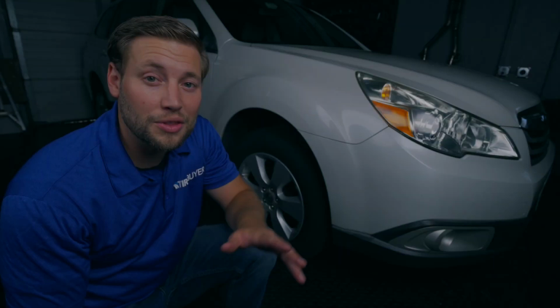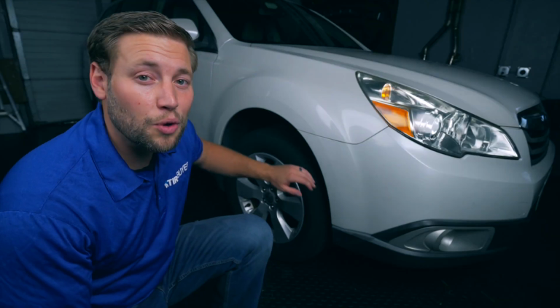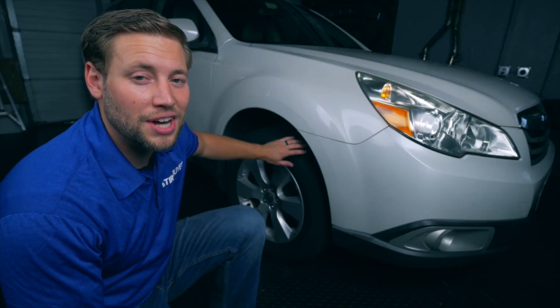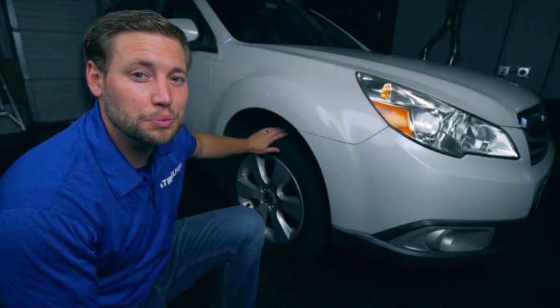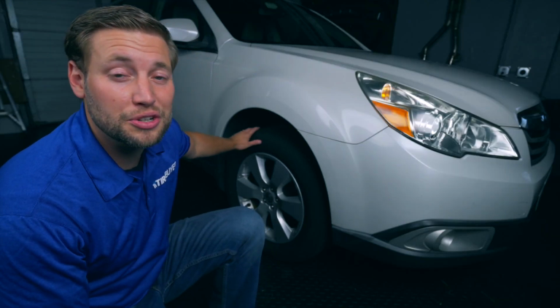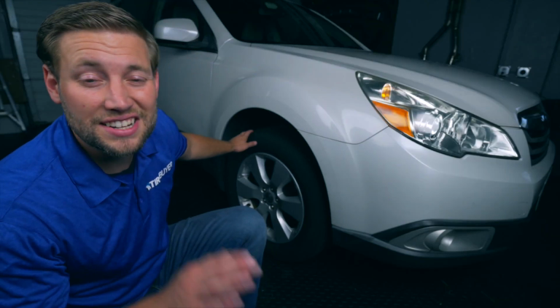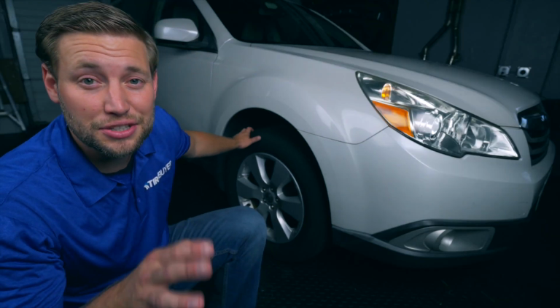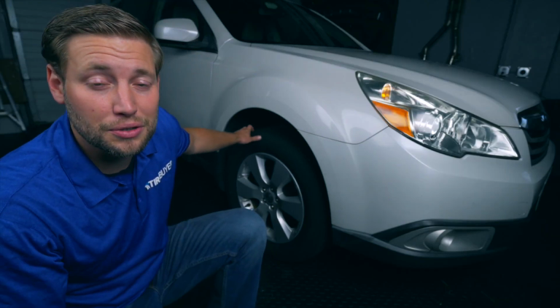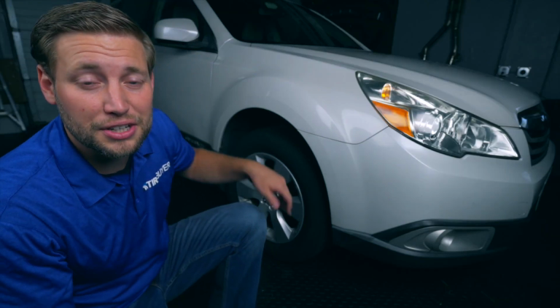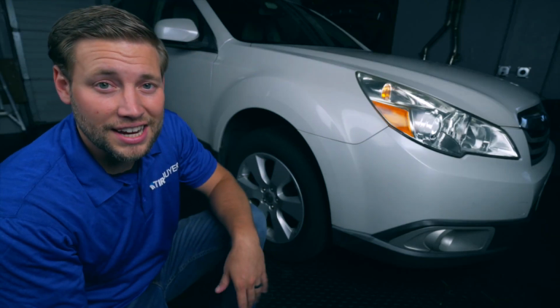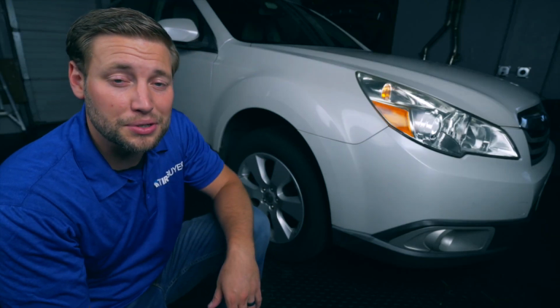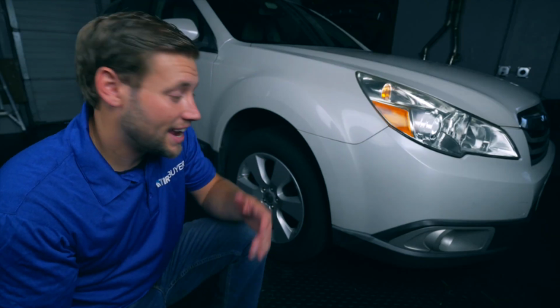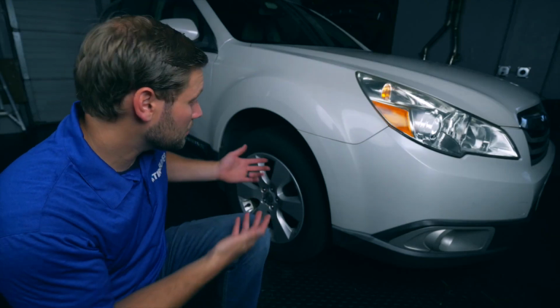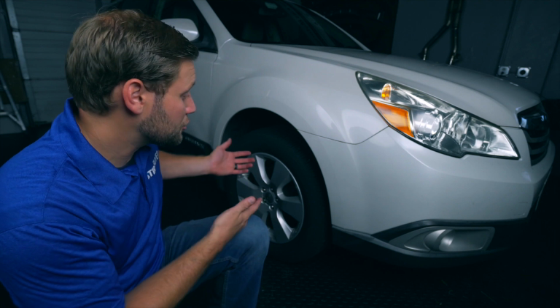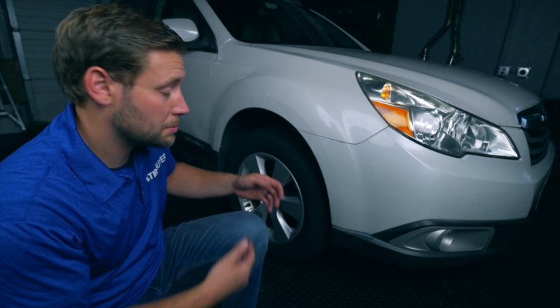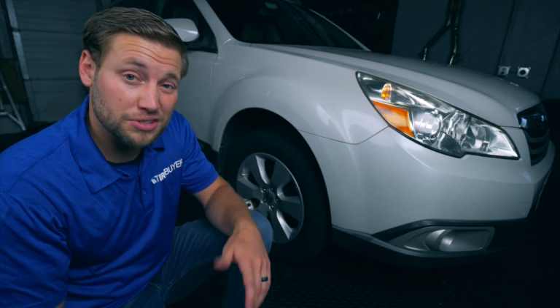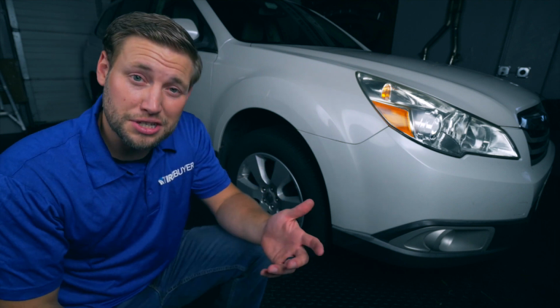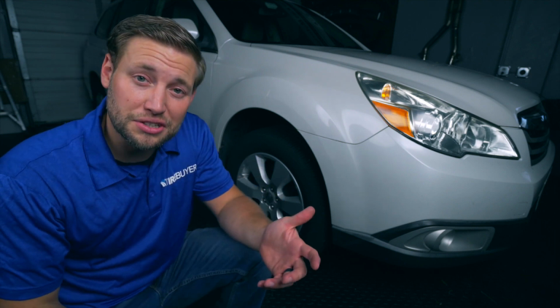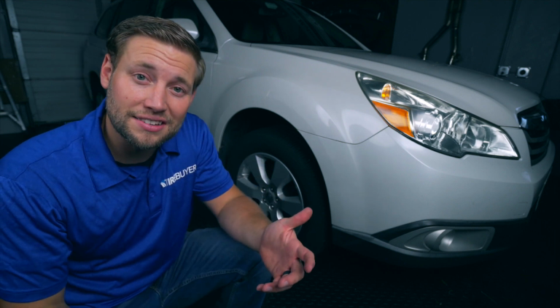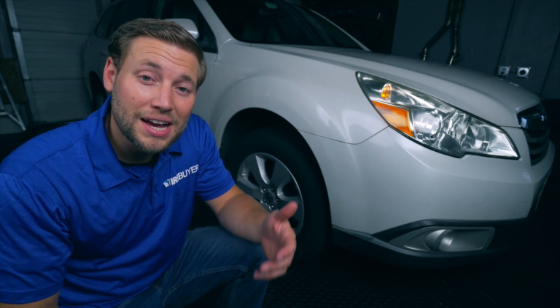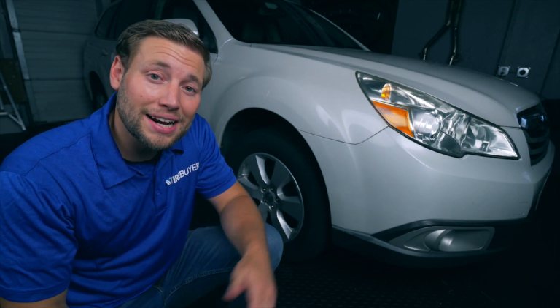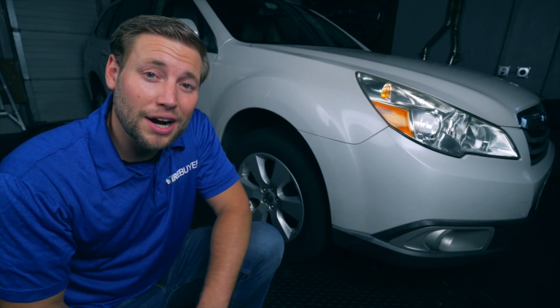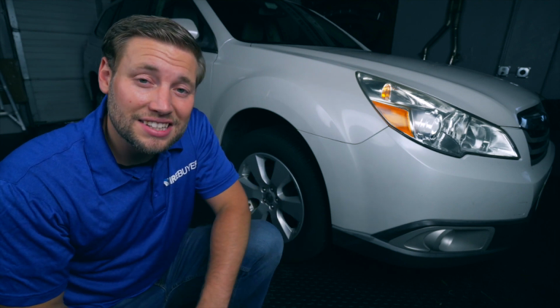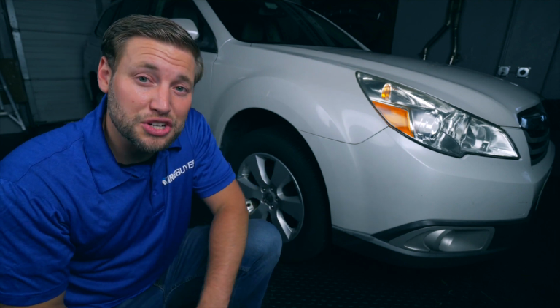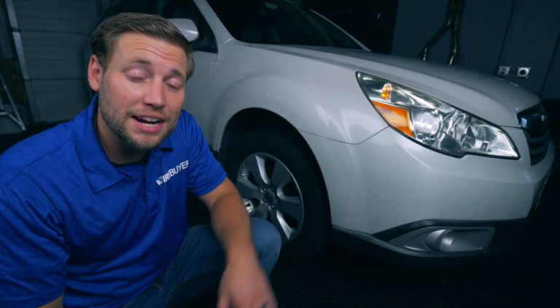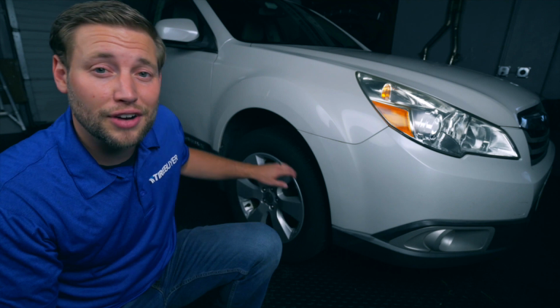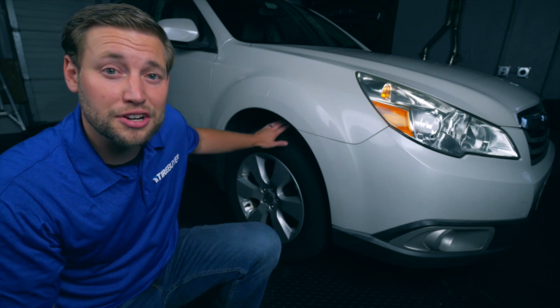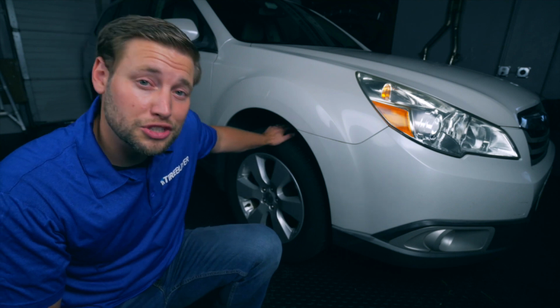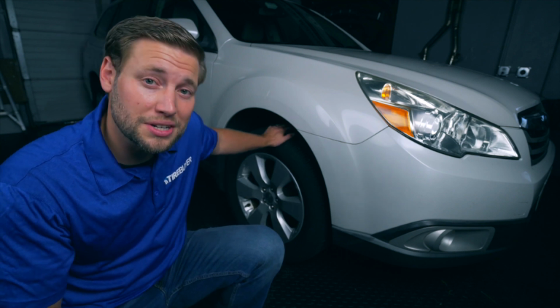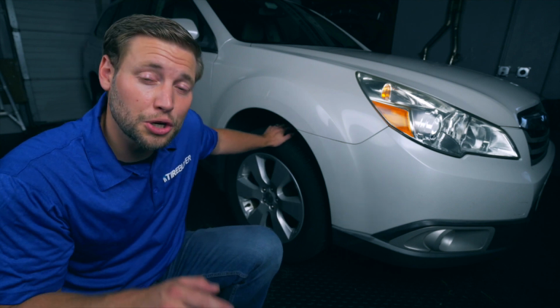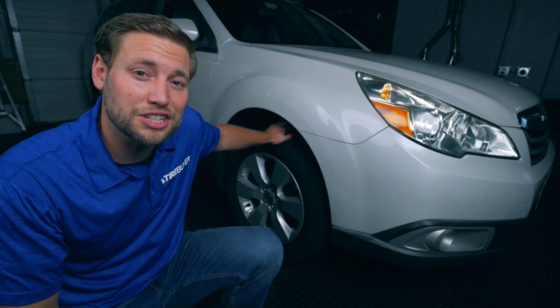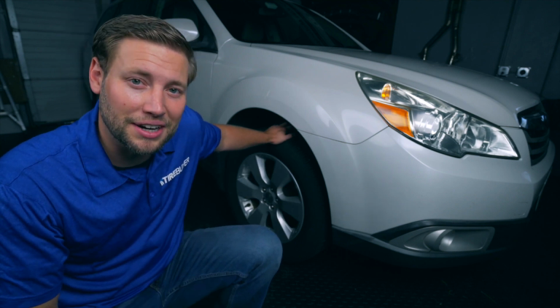On the sidewall of your tires you will notice that there is a slew of characters and numbers, and while it looks like gibberish to most, there's actually some really good data in there. My name is Brian and today we're going to show you how to identify your tire's service description, load, and speed rating.